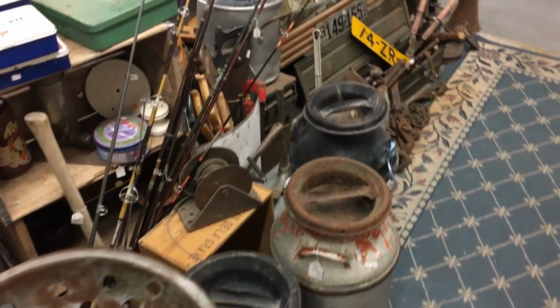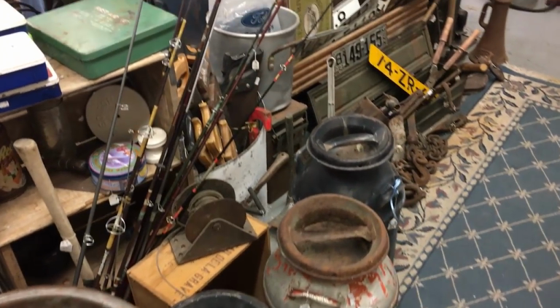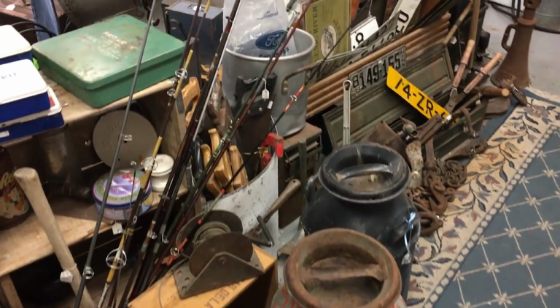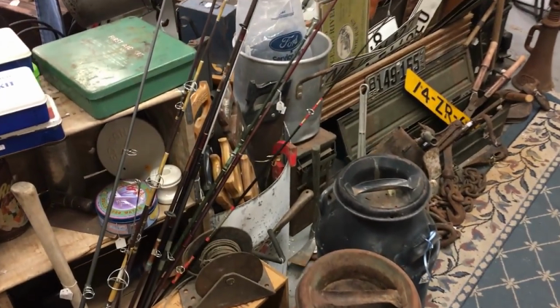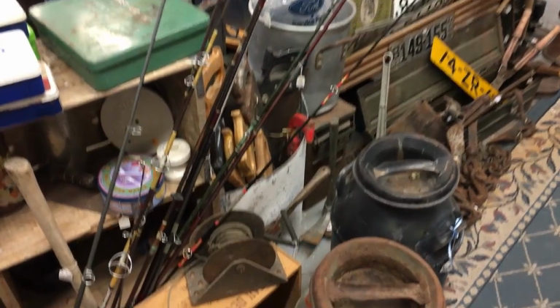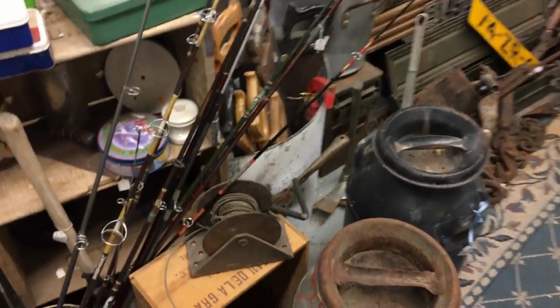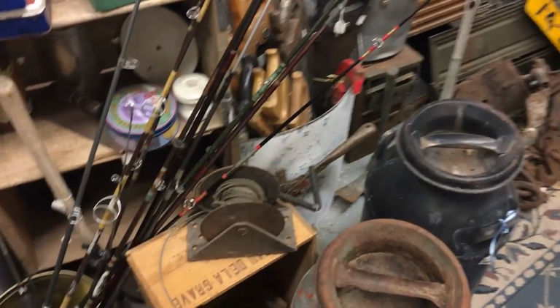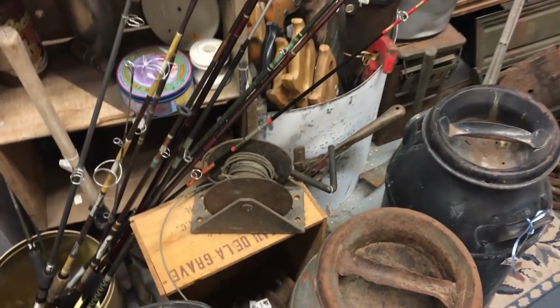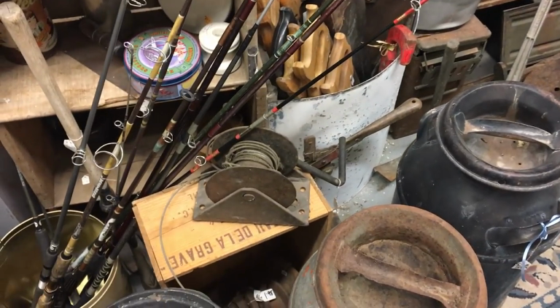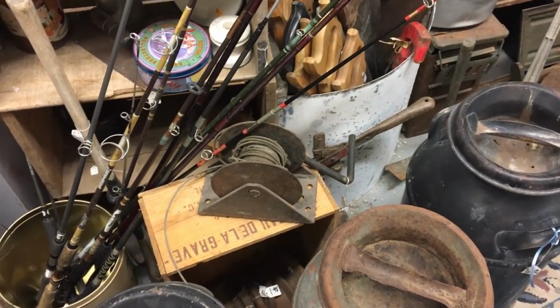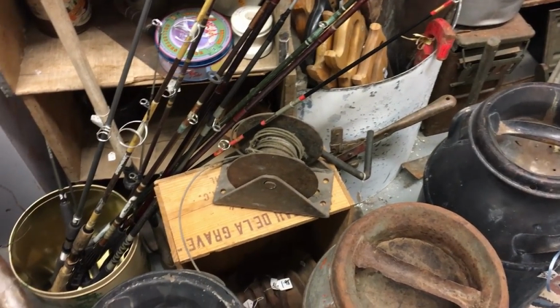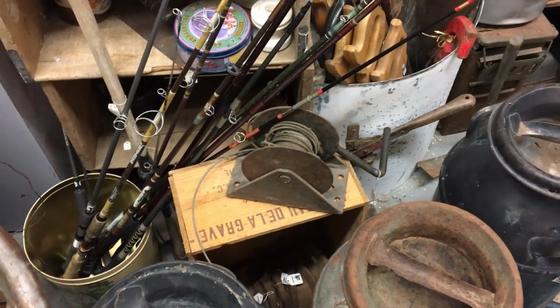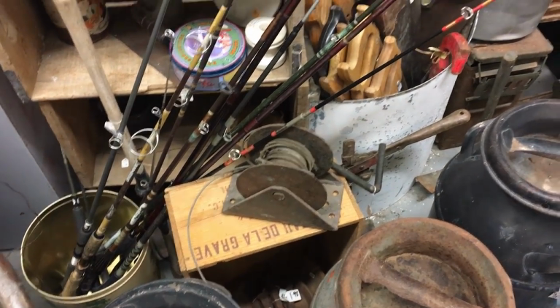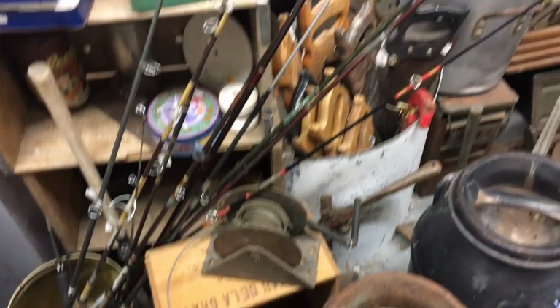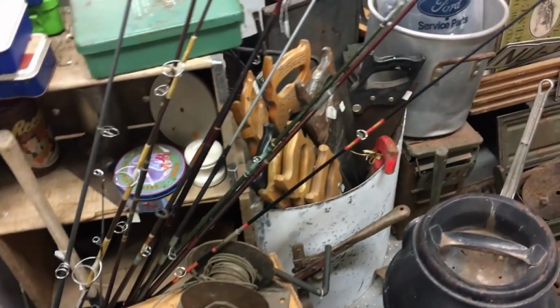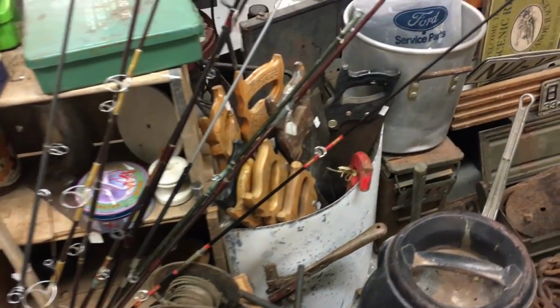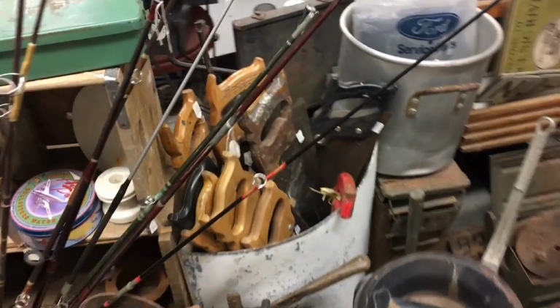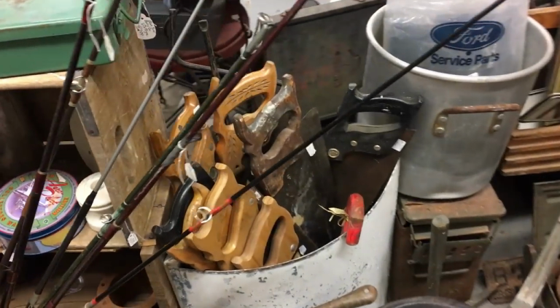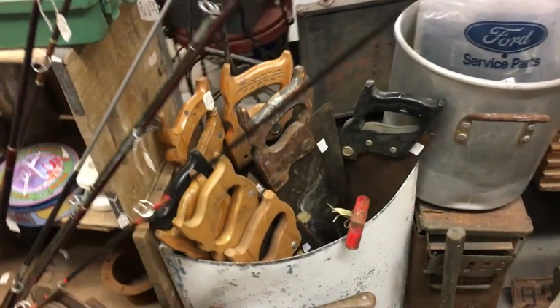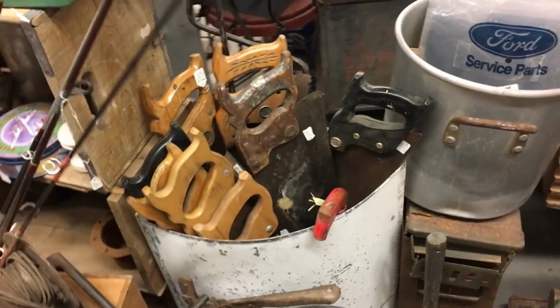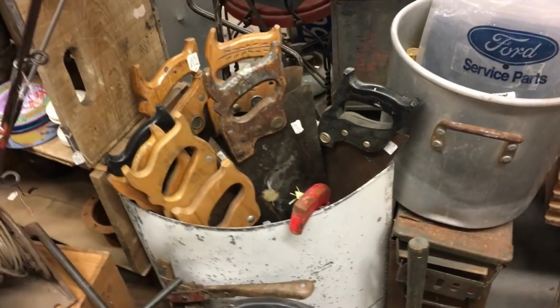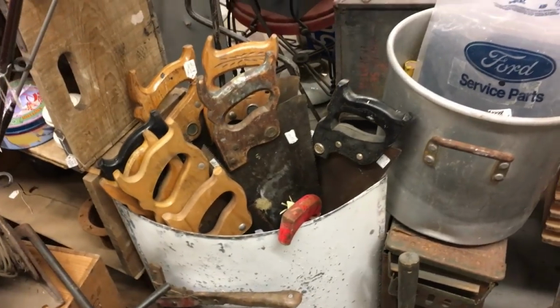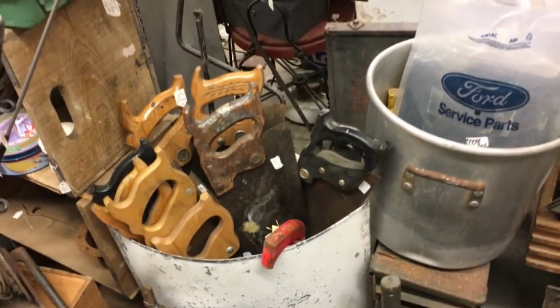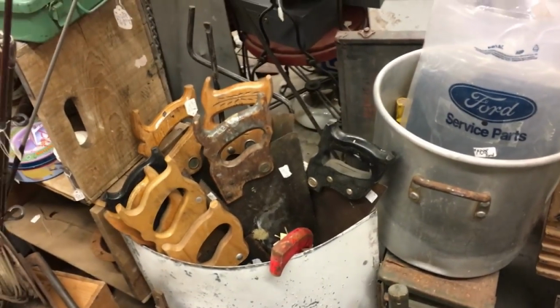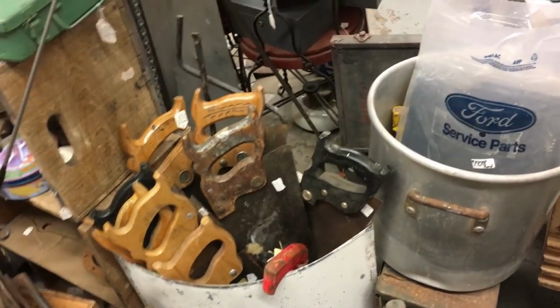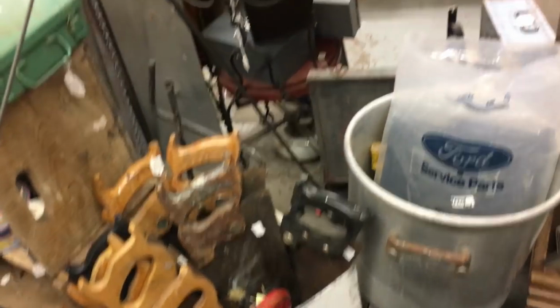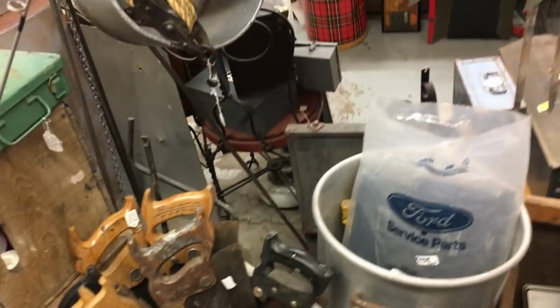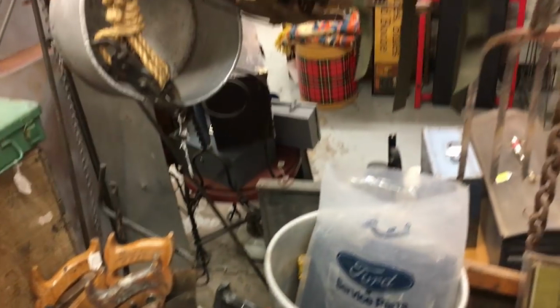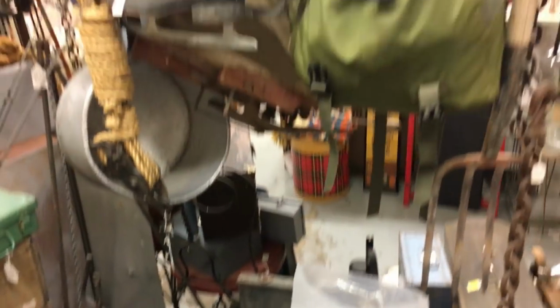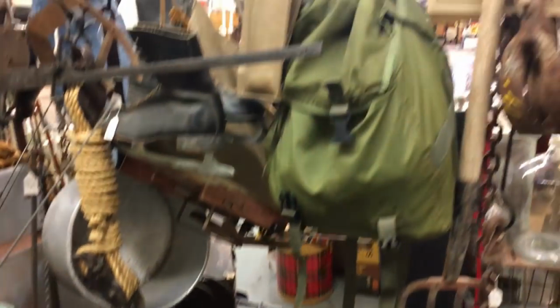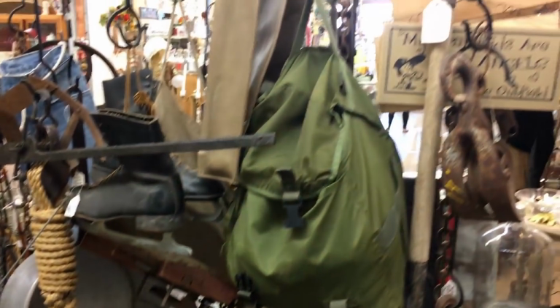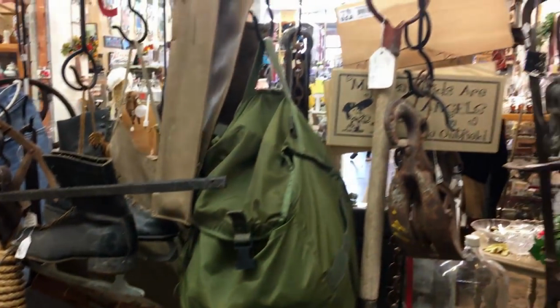There was a booth in there that had a bunch of old tools — some milk jugs, a lot of hand tools. I love old saws, old planes, drills, and they had some really nice ones.